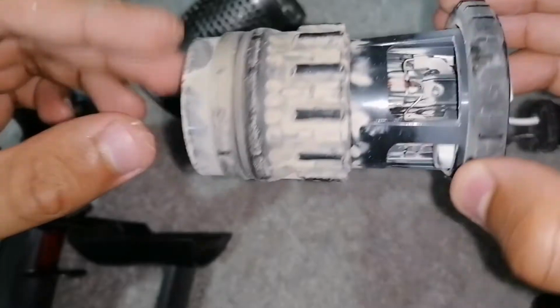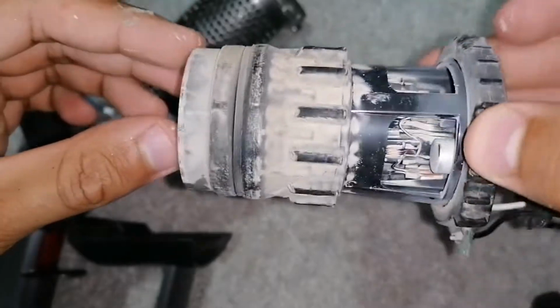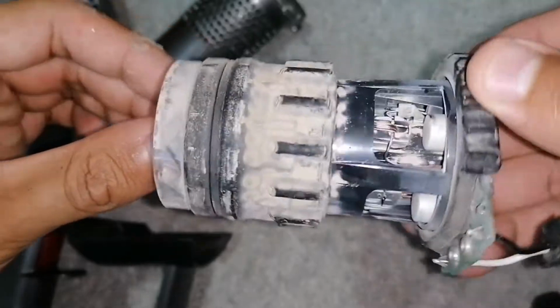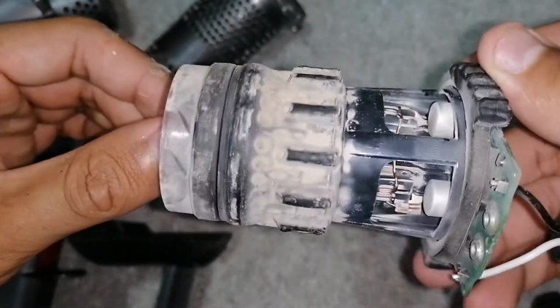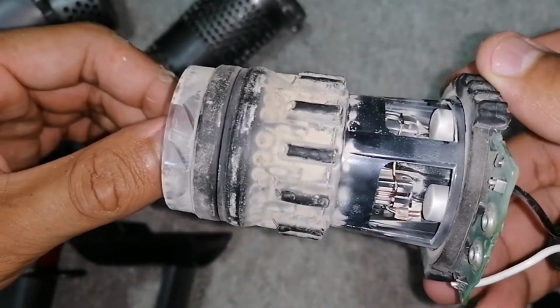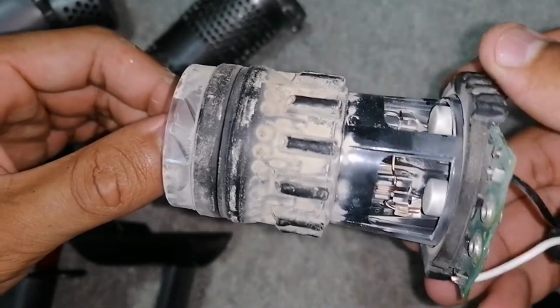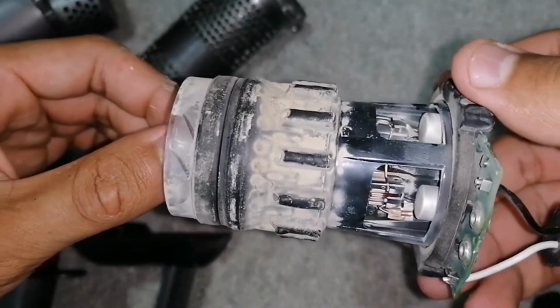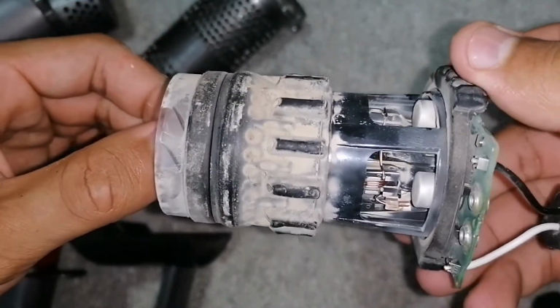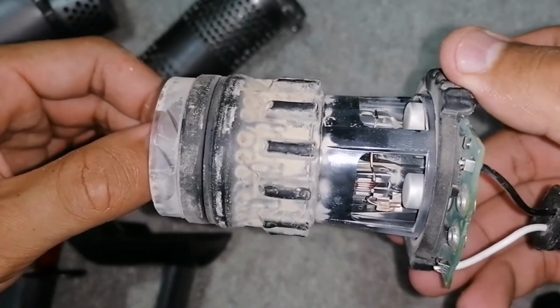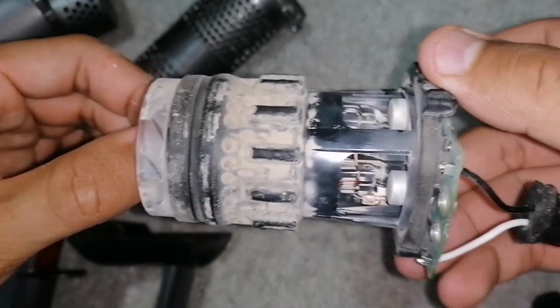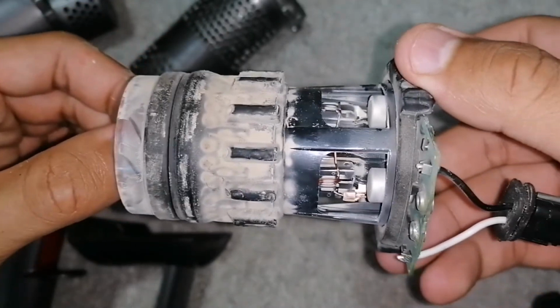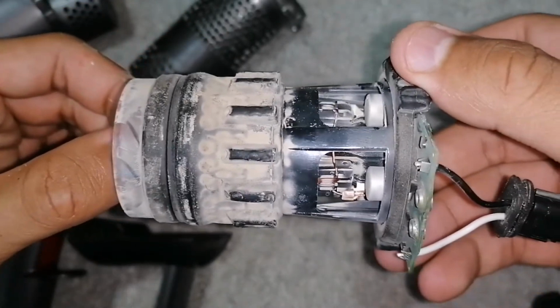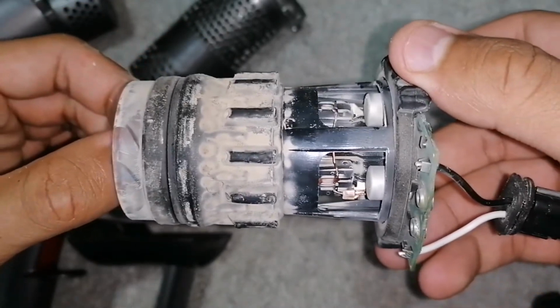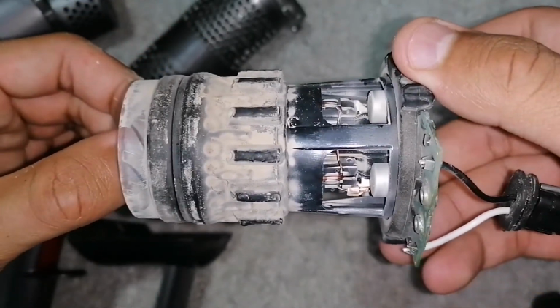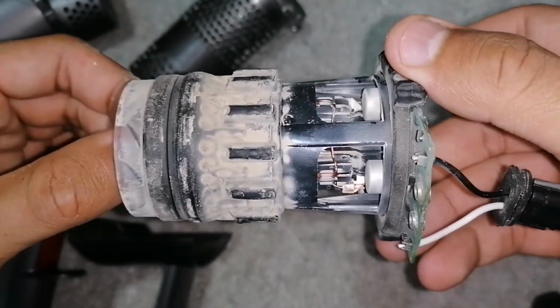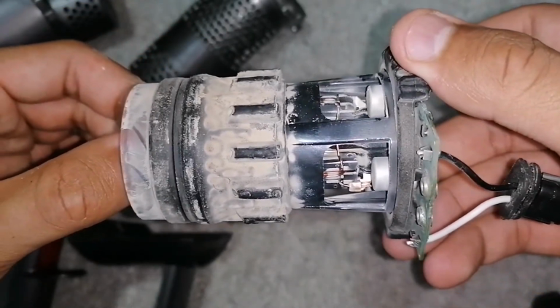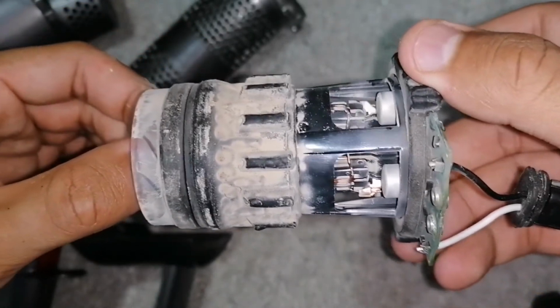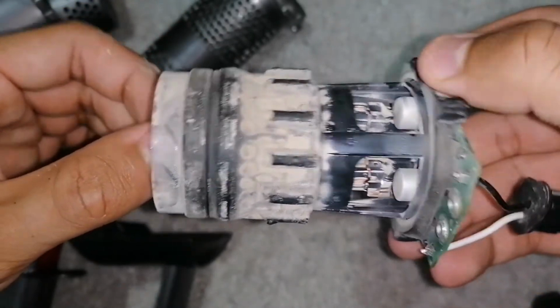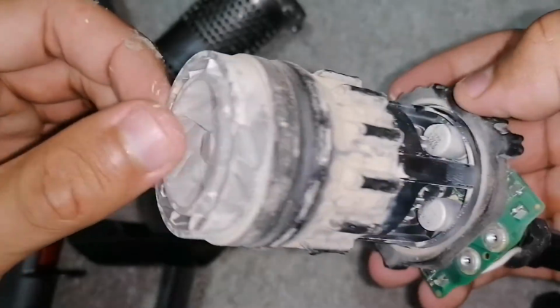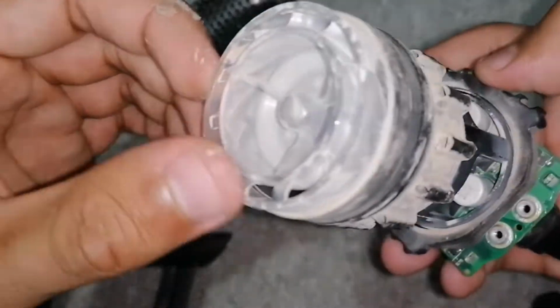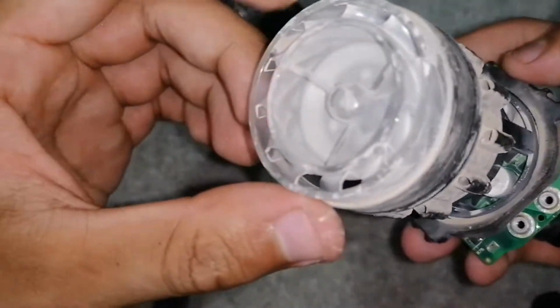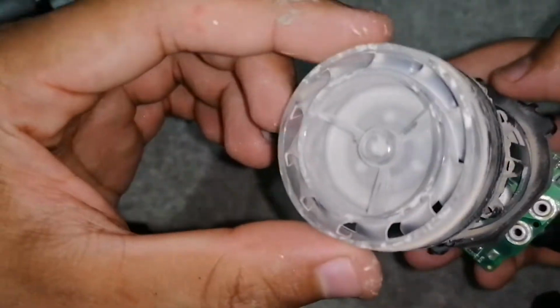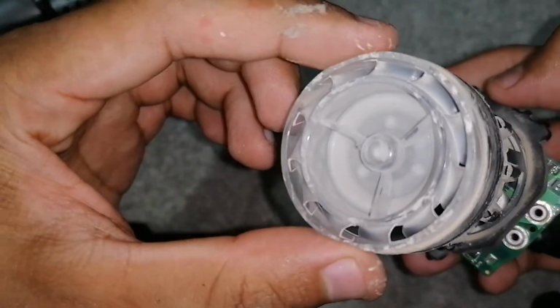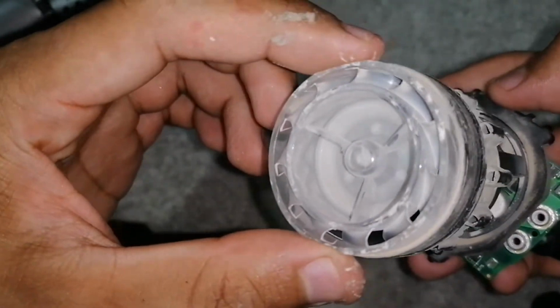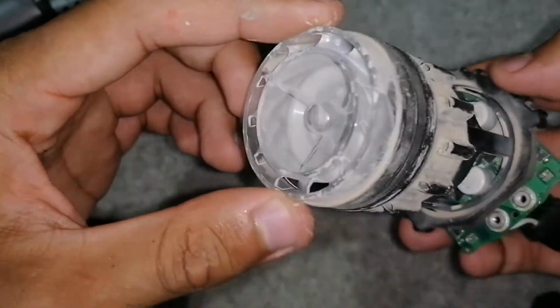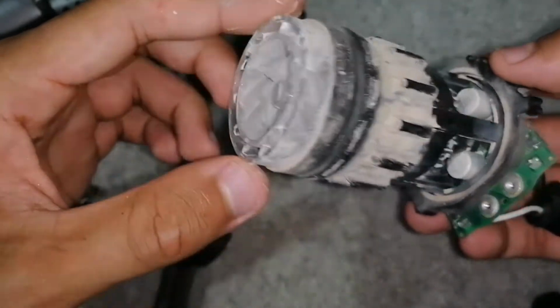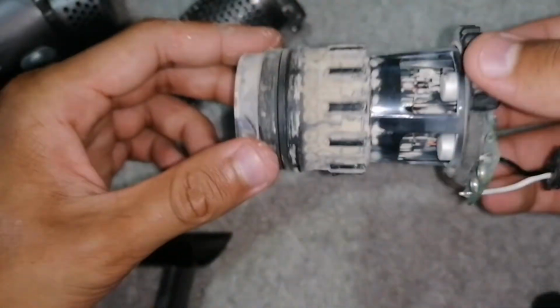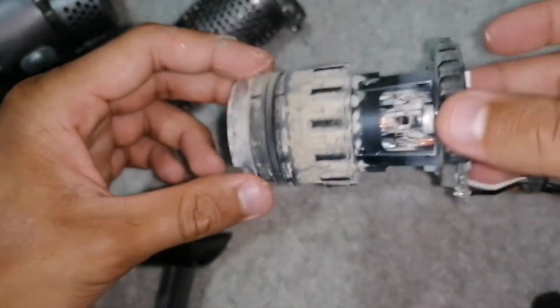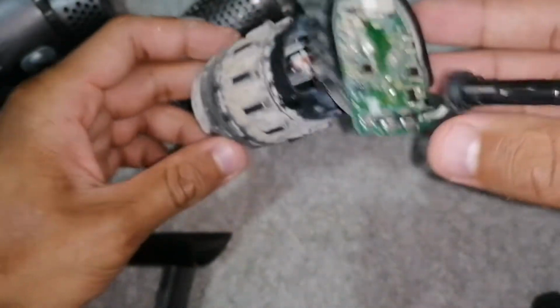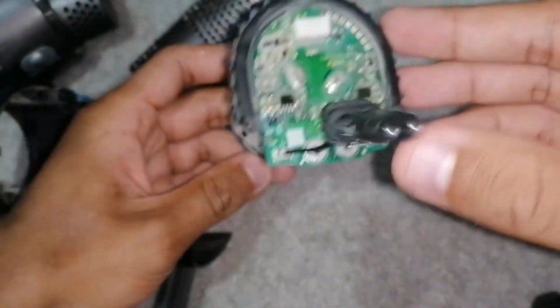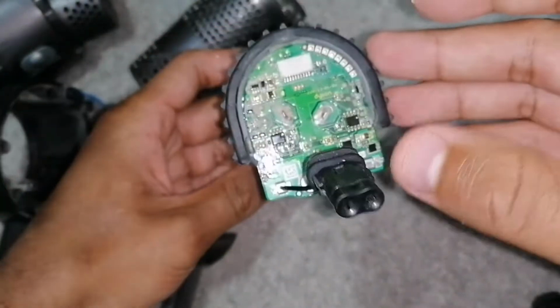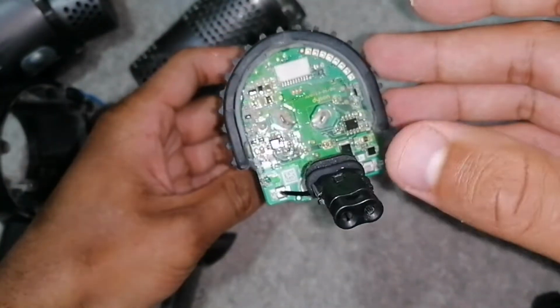Just give that a good brush down, maybe a bit of a blasting with an air compressor or something like that to clean it properly. That's the Dyson motor.